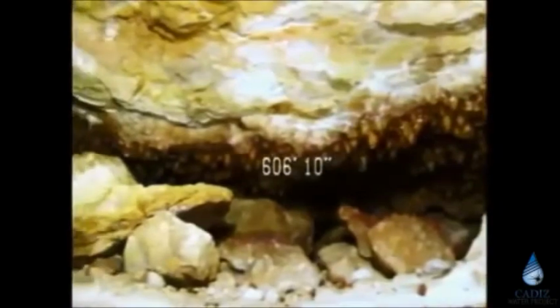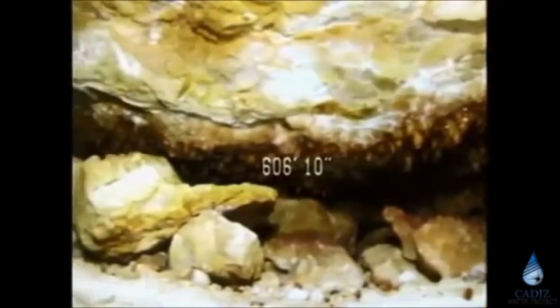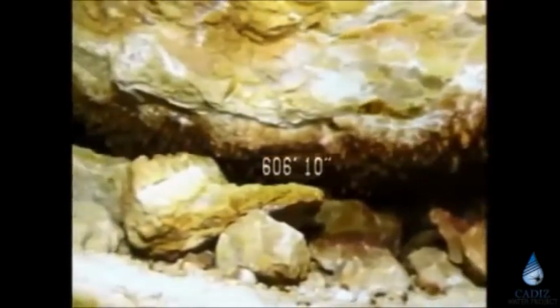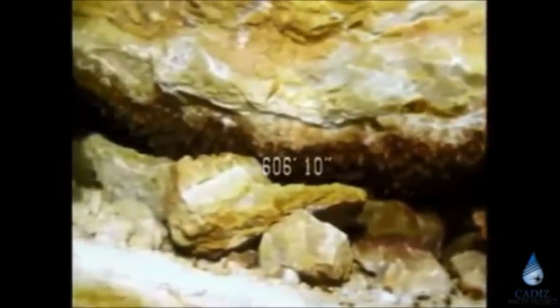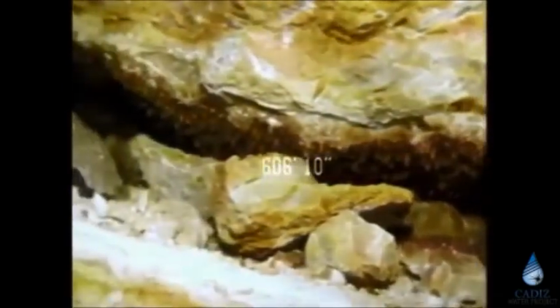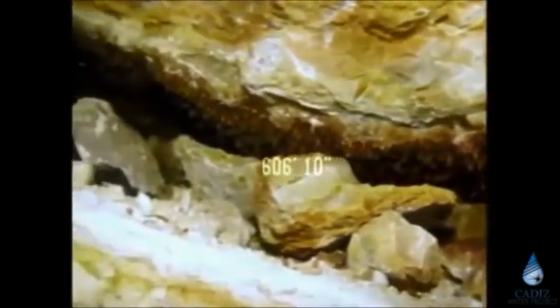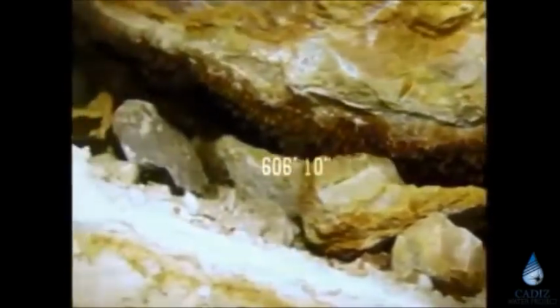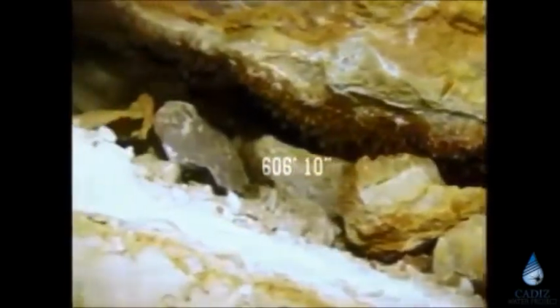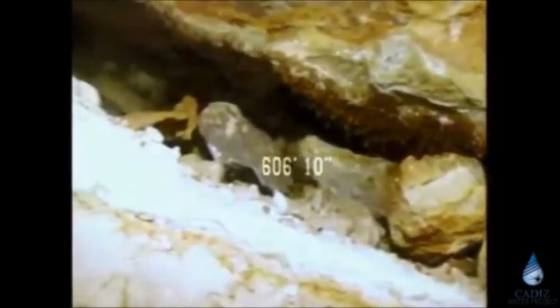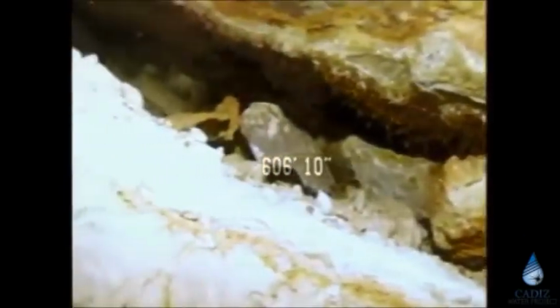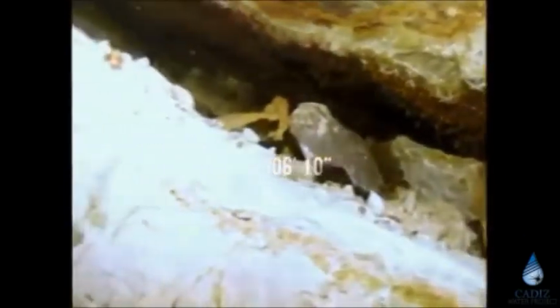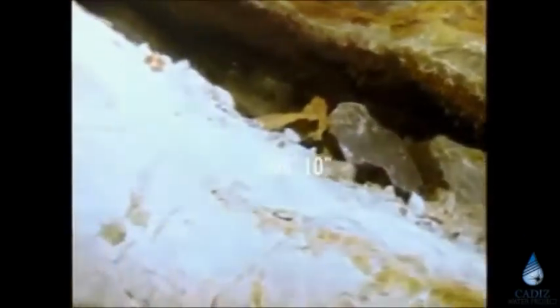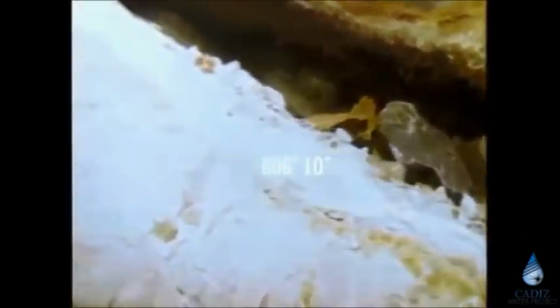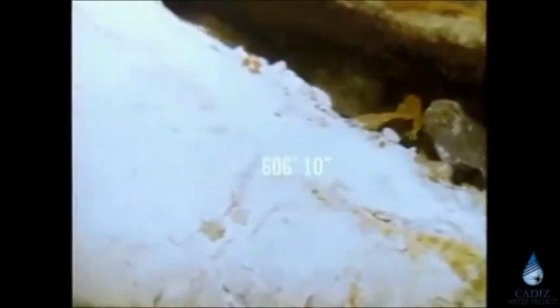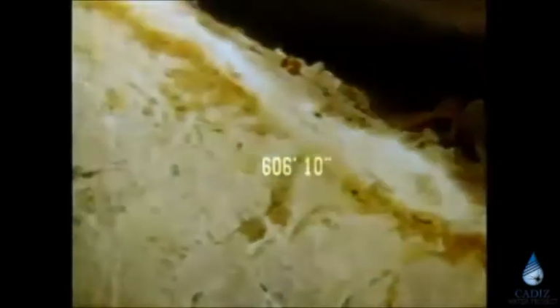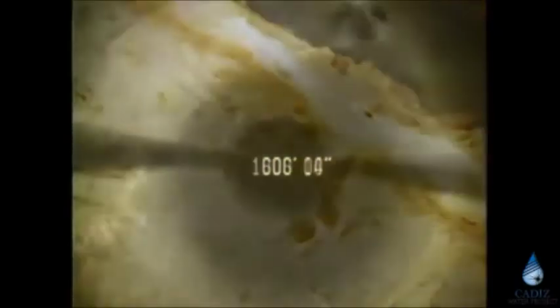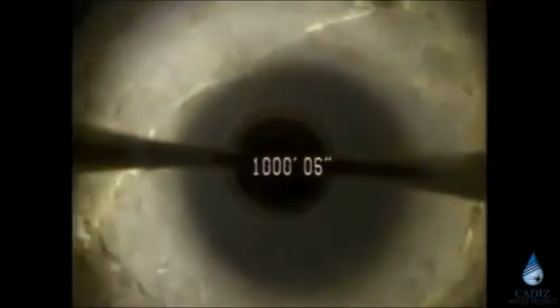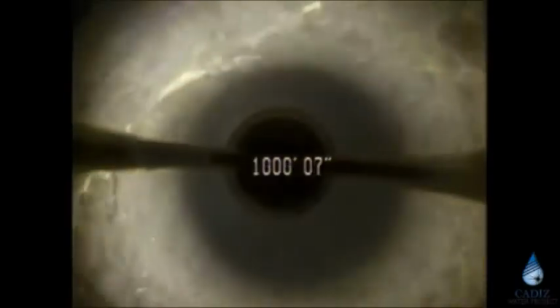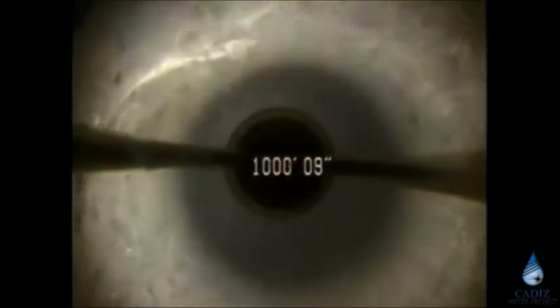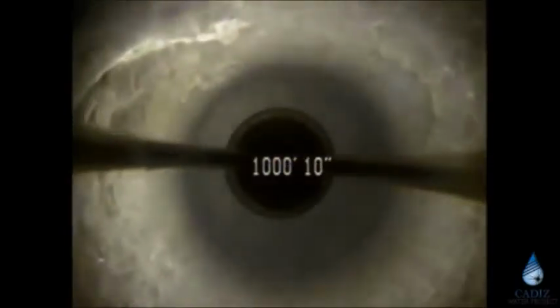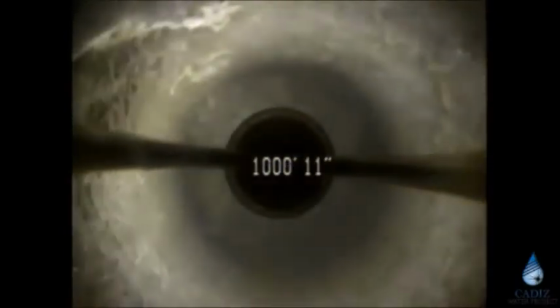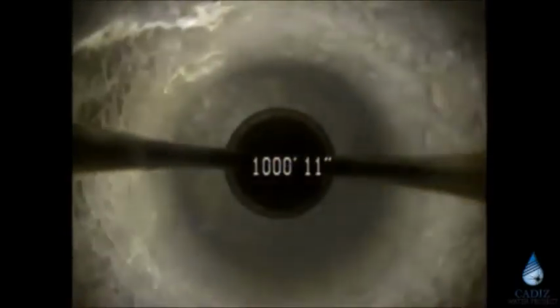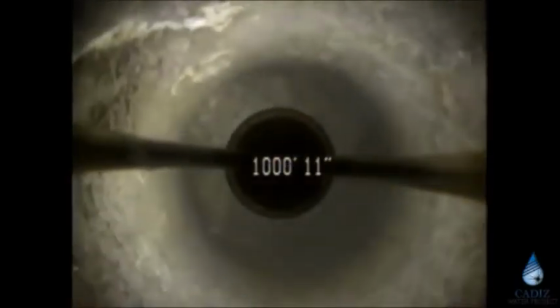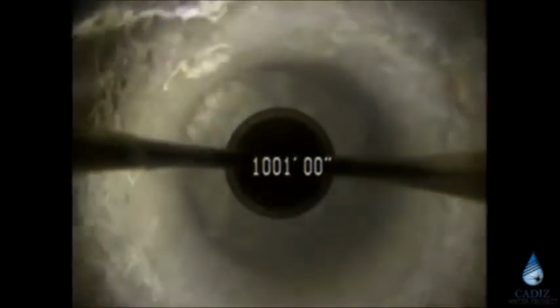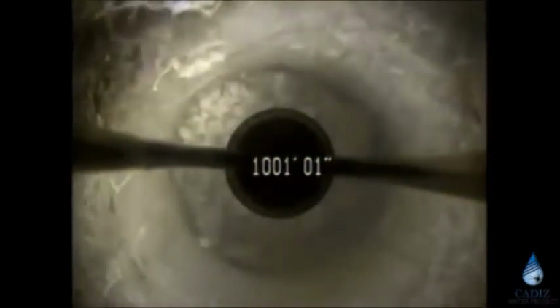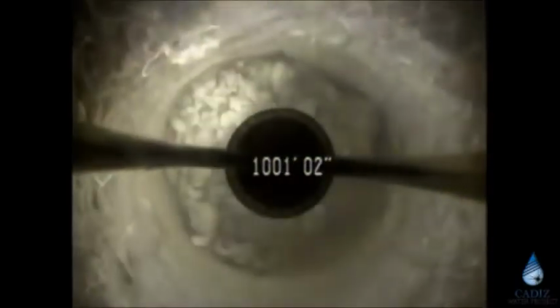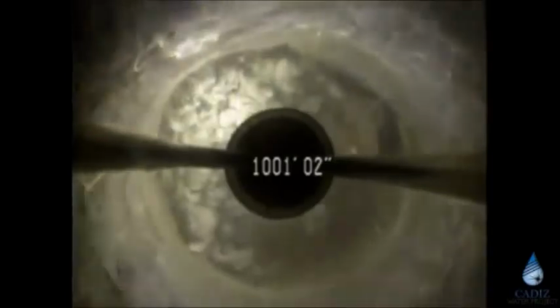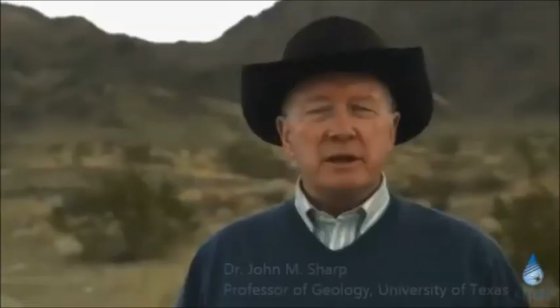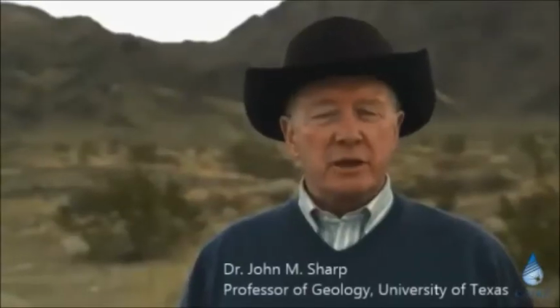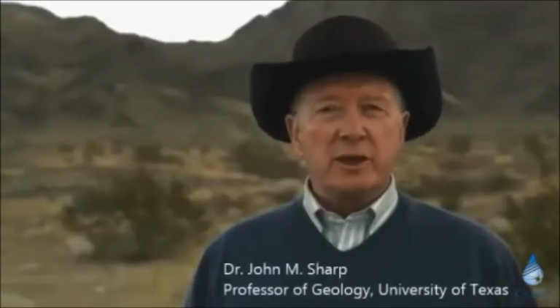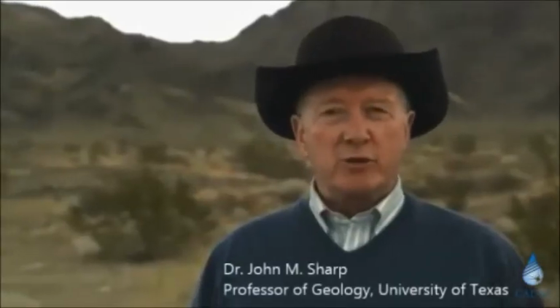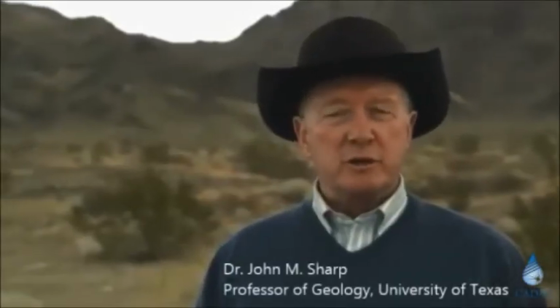In fact, if you just hit one of these features in a well, you've got a humdinger of a well. And finally, at 1,000 feet there is still water. This is a unique aquifer system.